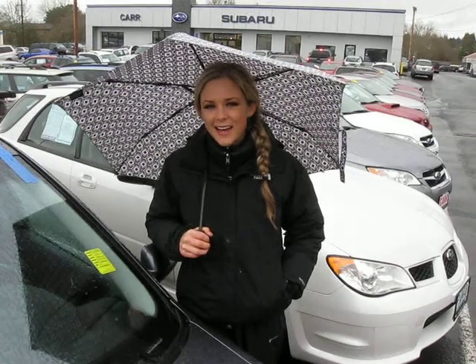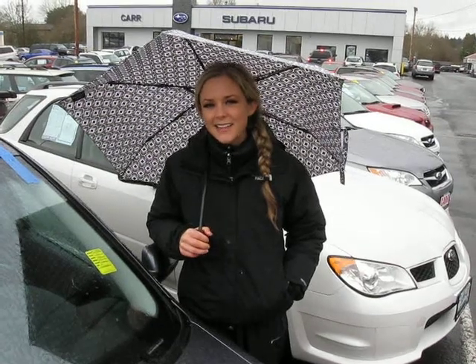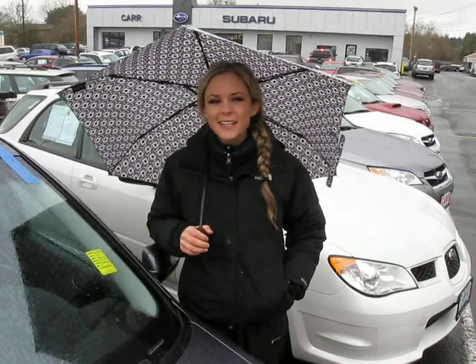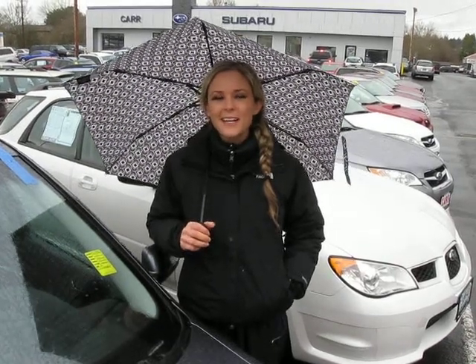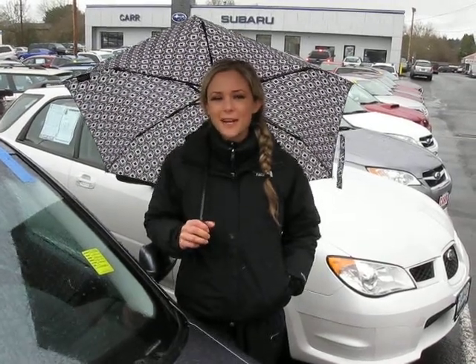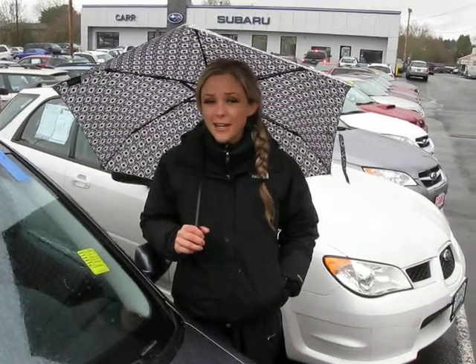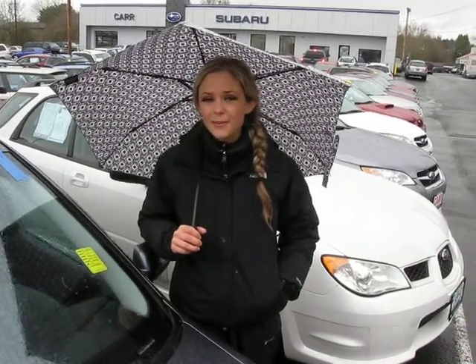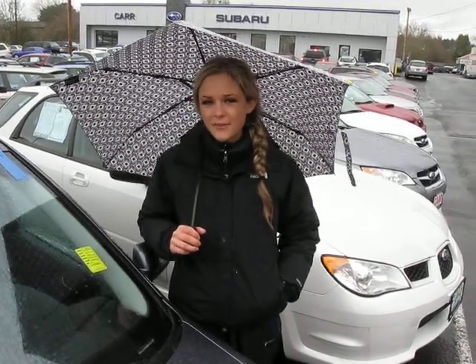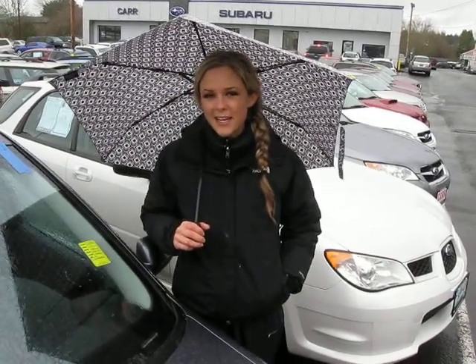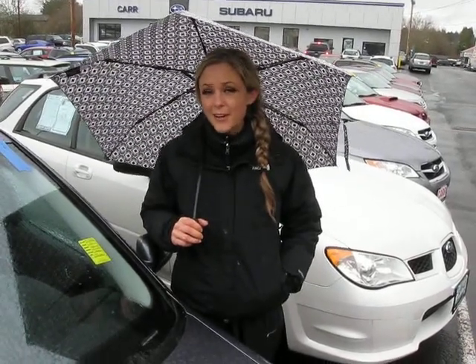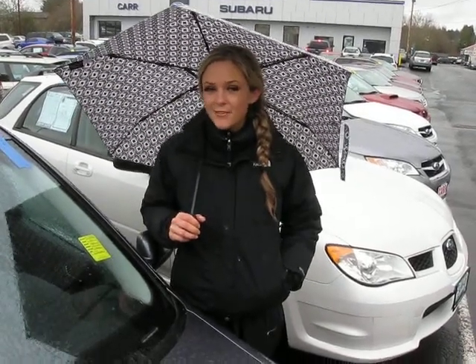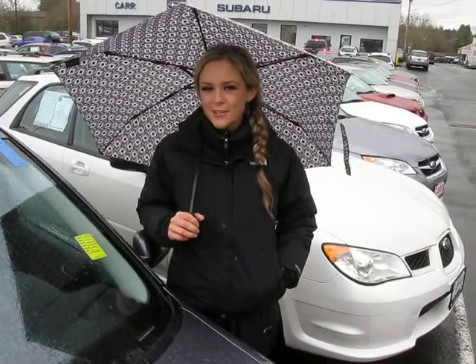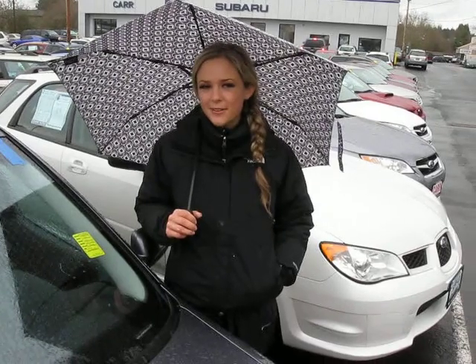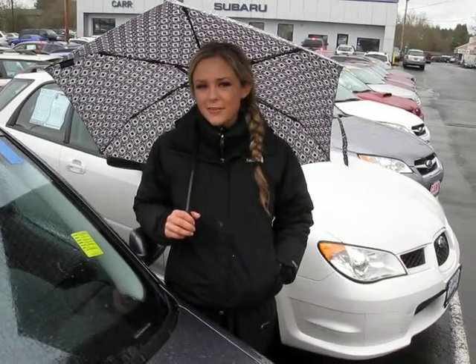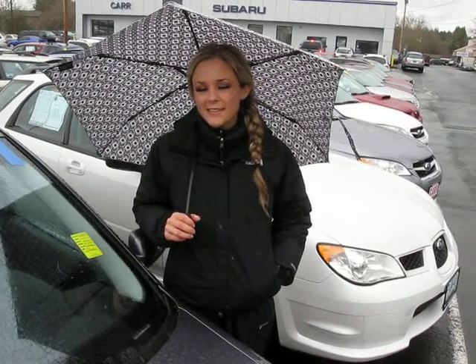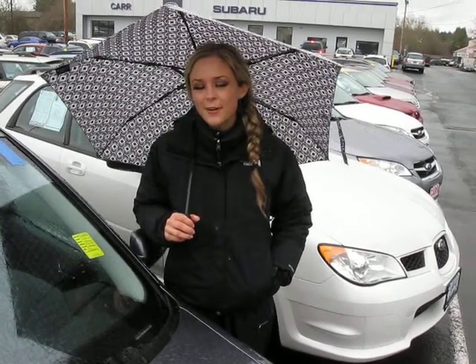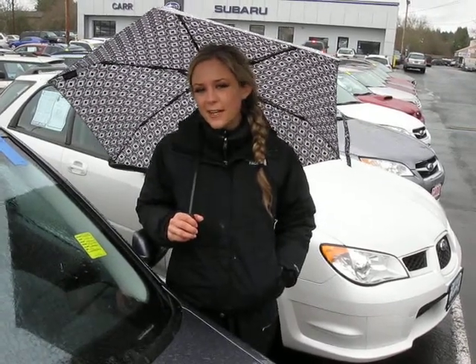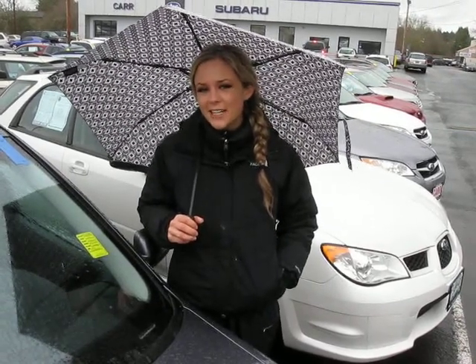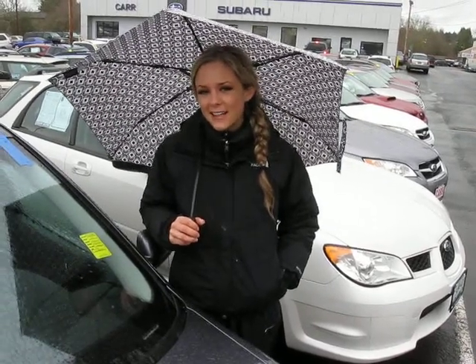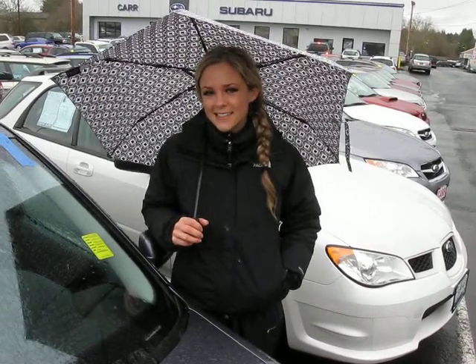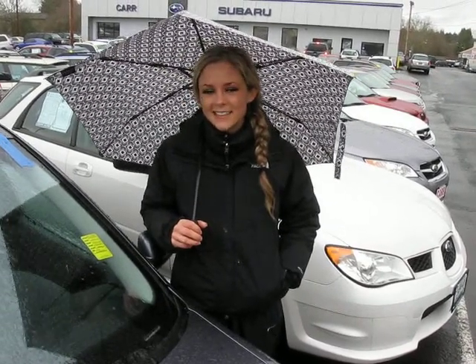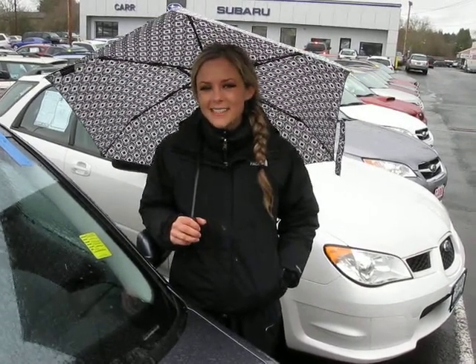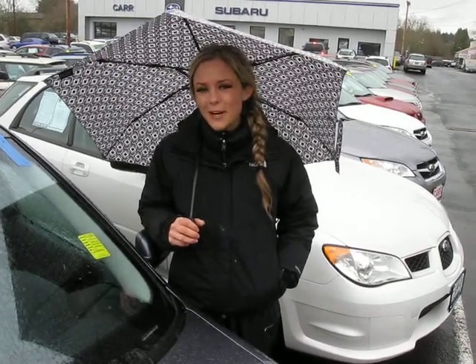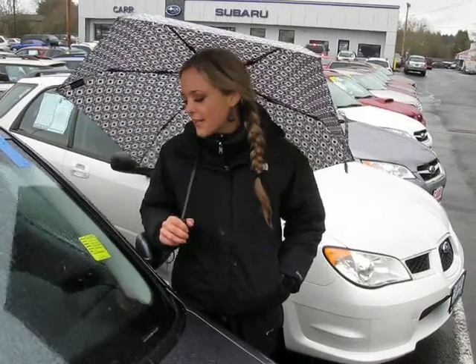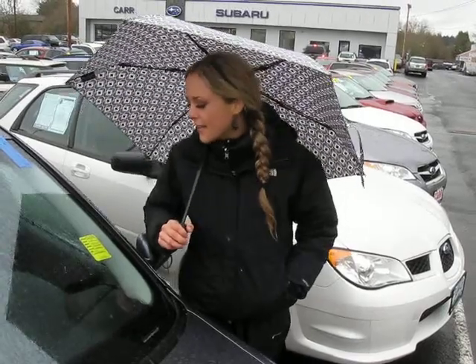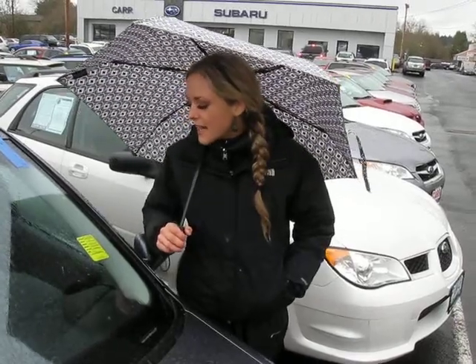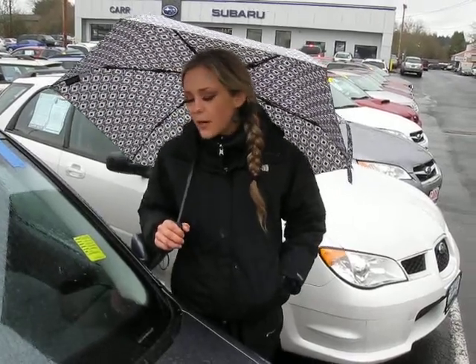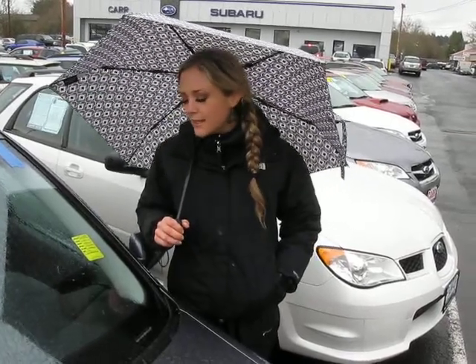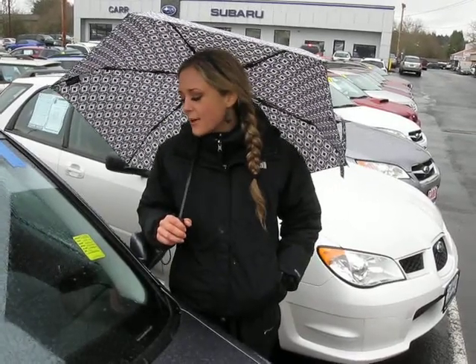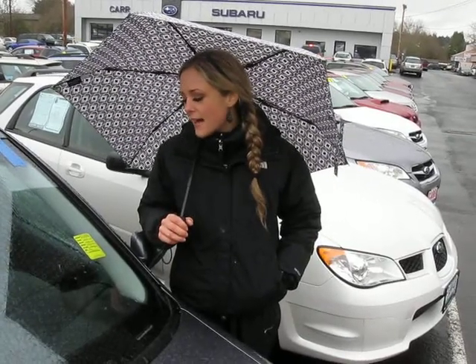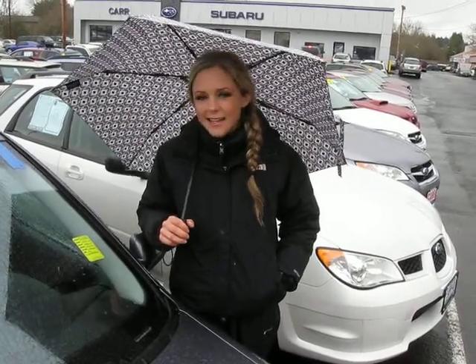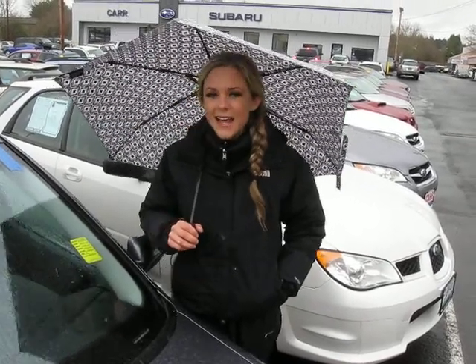Hi there, thanks for clicking our link. I'm Spring and I'm at Car Subaru in Beaverton off Canyon Road, here to give you a virtual tour of a 2004 Volkswagen Jetta GLI. The stock number on this vehicle is S110988A.